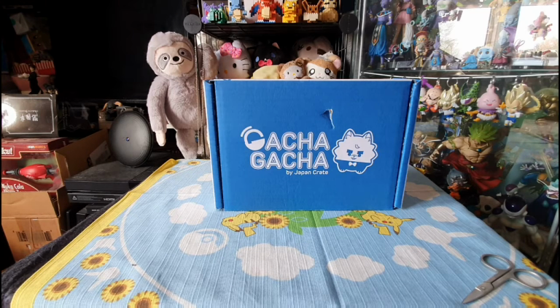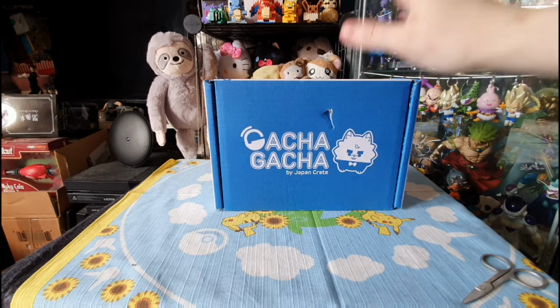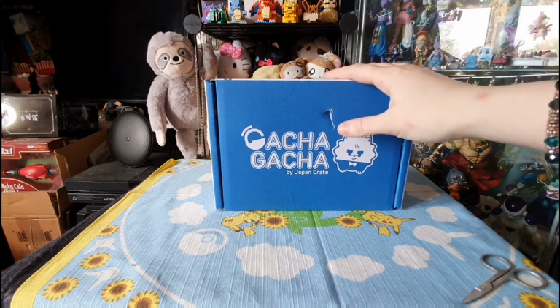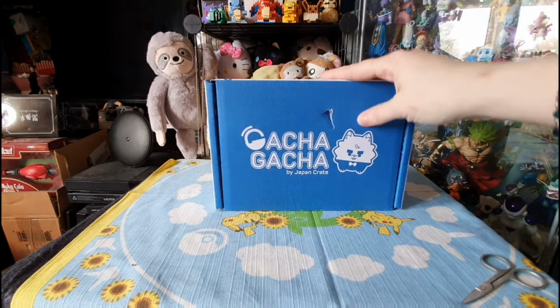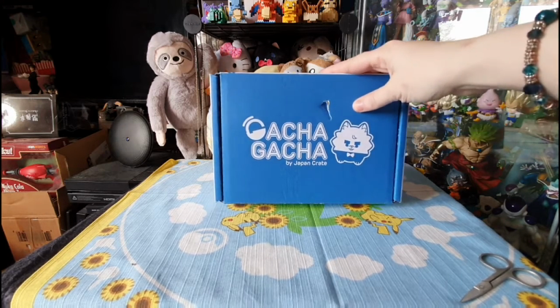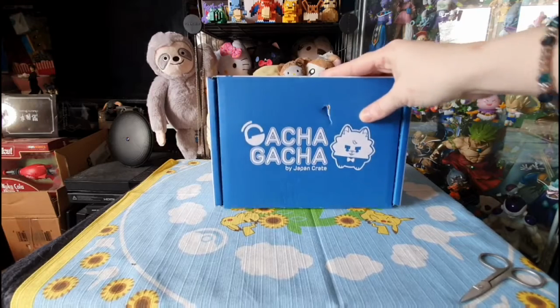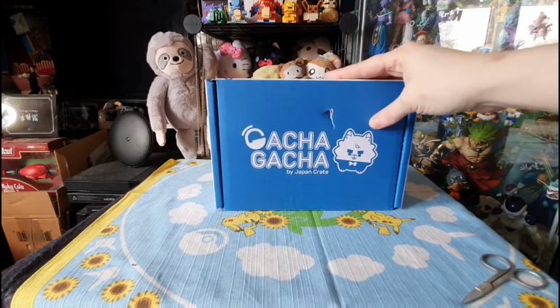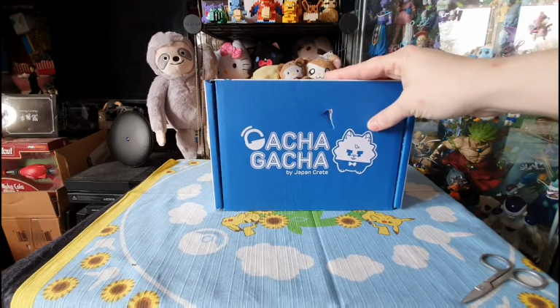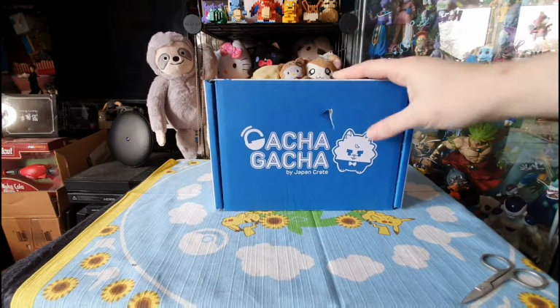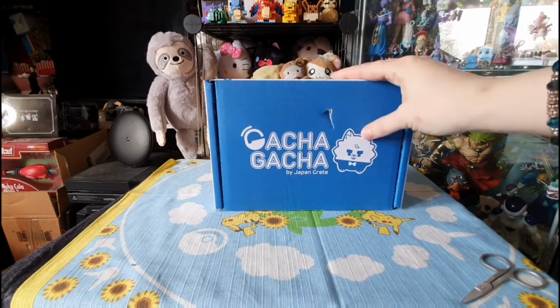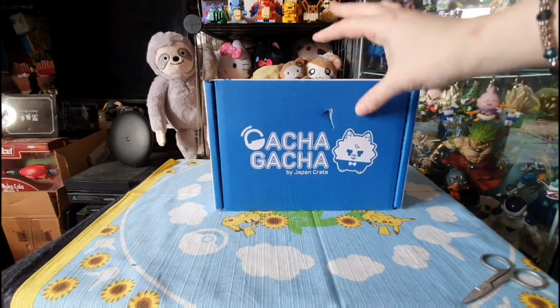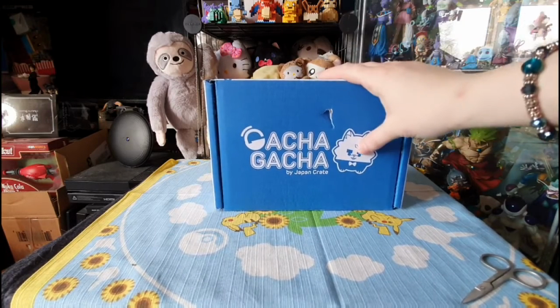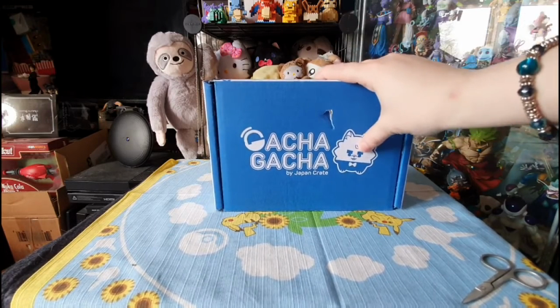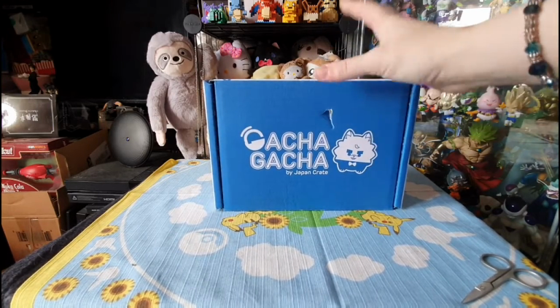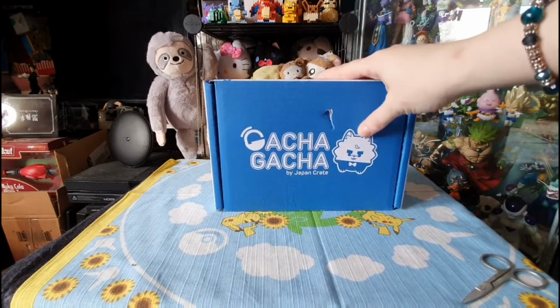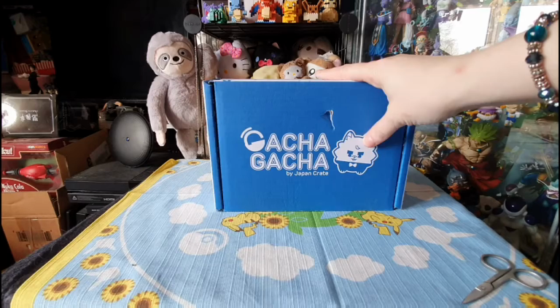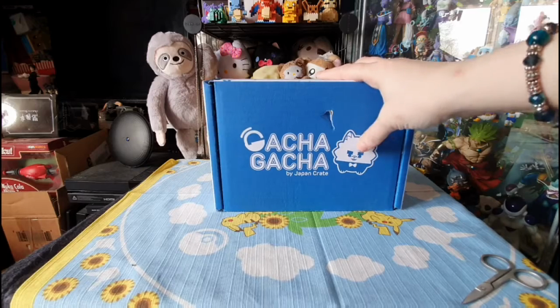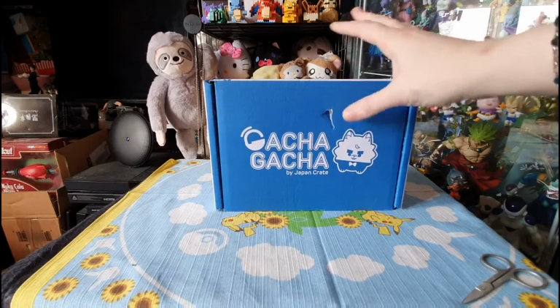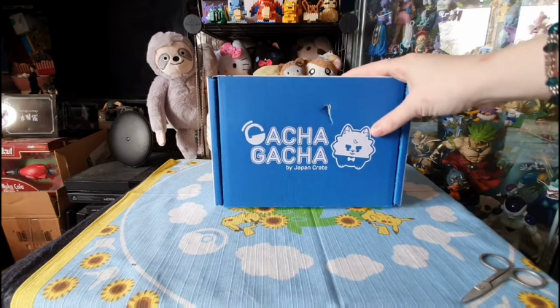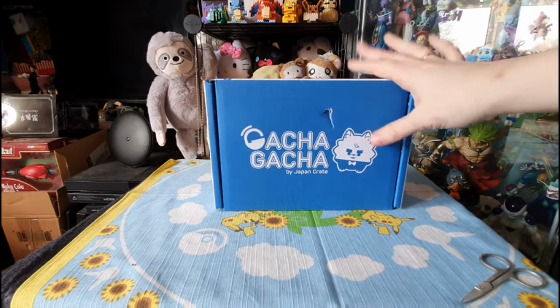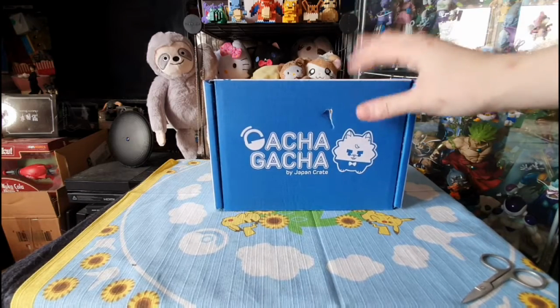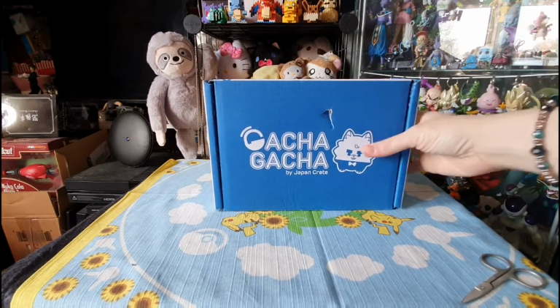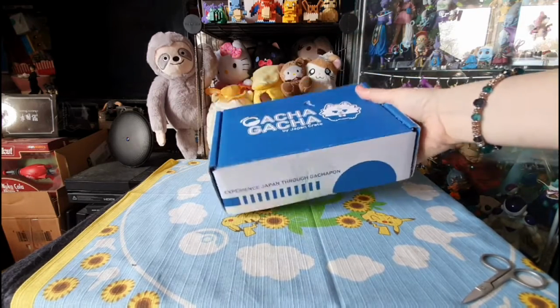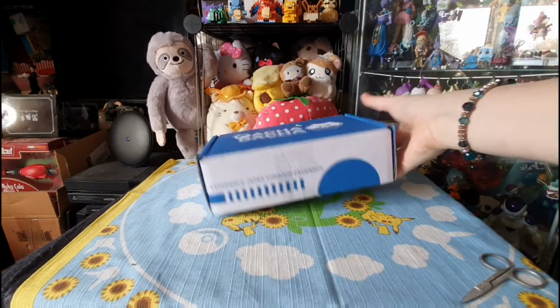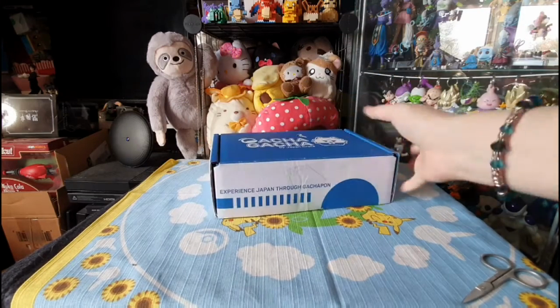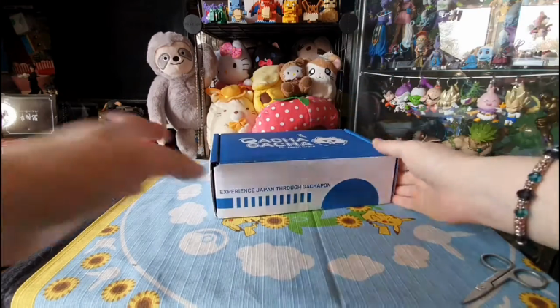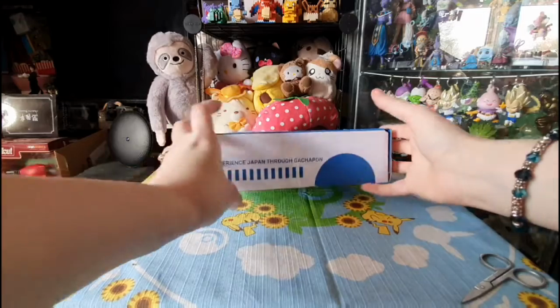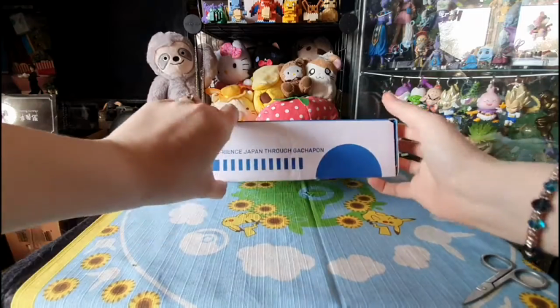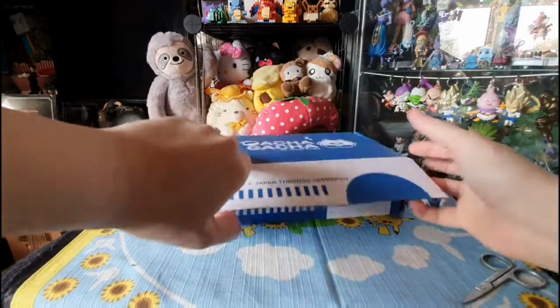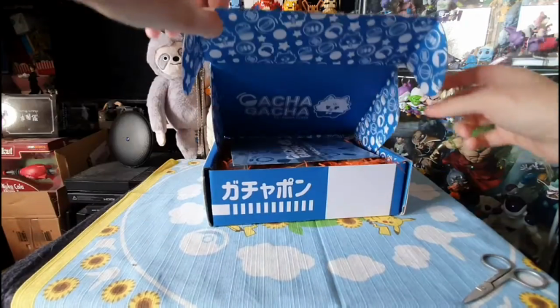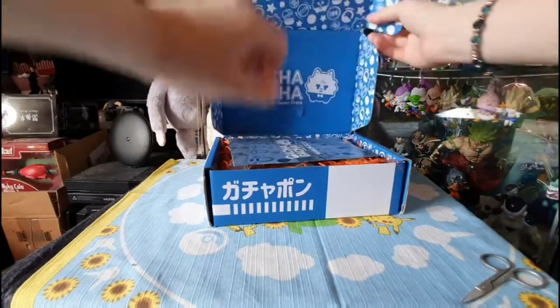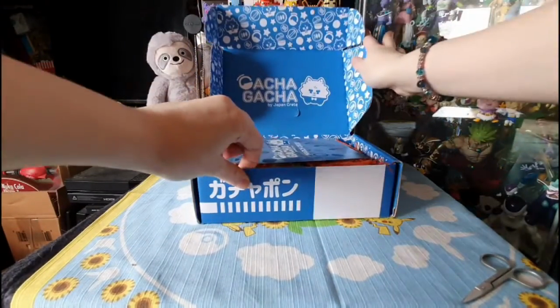I have not looked in this. I can't remember what's in this month's Gacha Gacha. Hopefully some Pokemon, hopefully some Demon Slayer, something good — My Hero Academia or Dragon Ball. I don't care. So let us get this box open. I've literally just sliced it open ready so I can open it up for you.